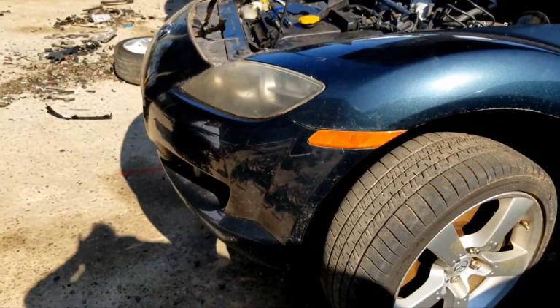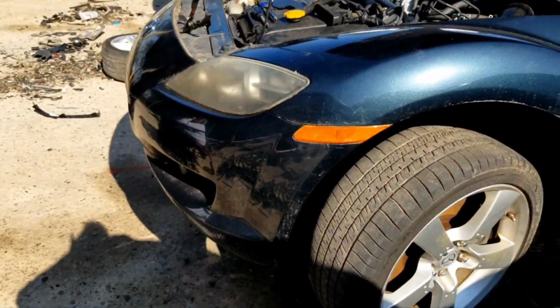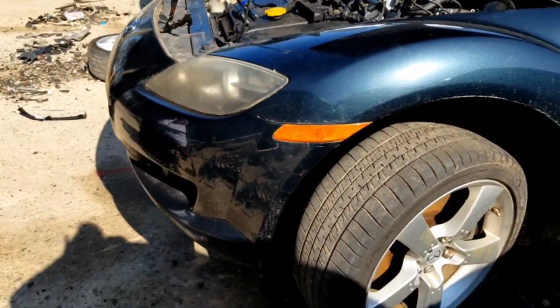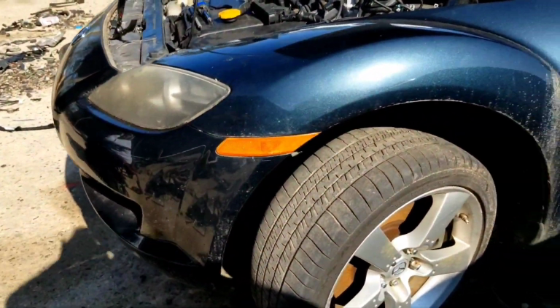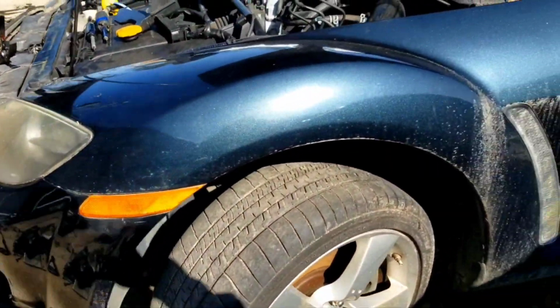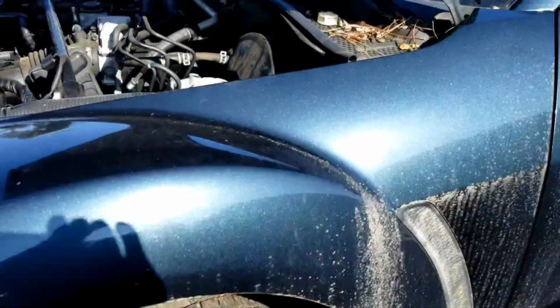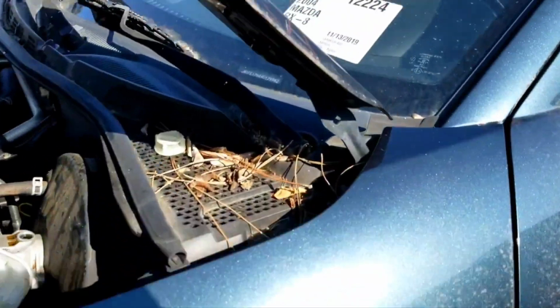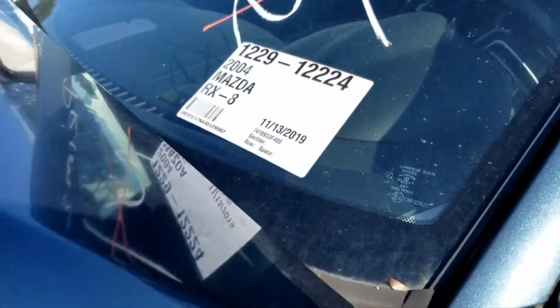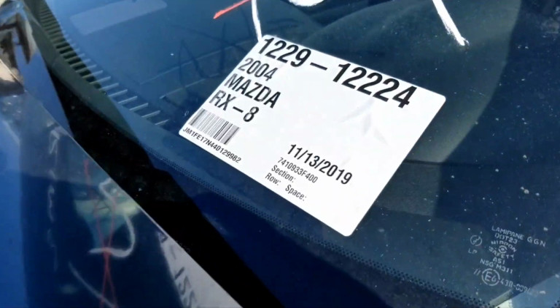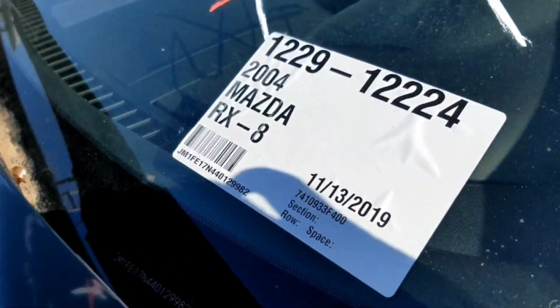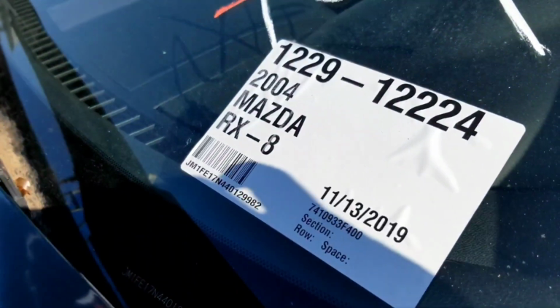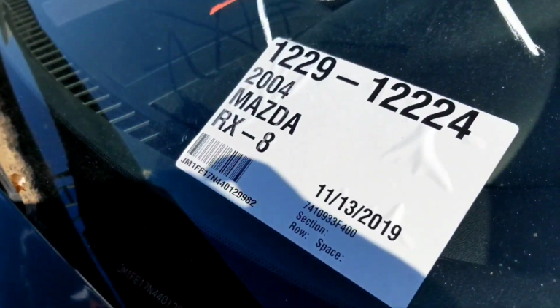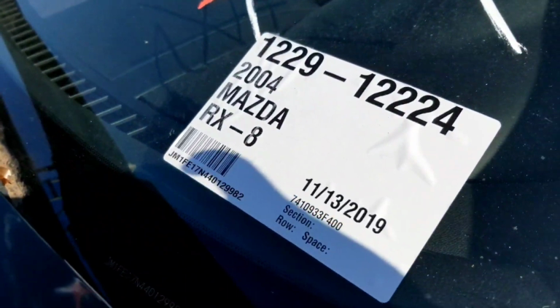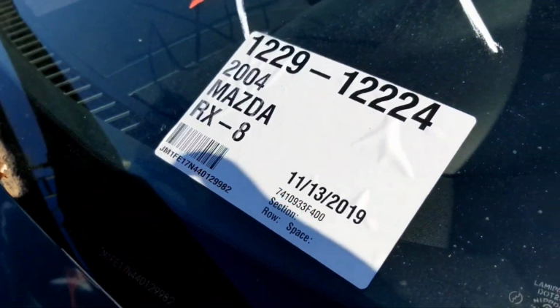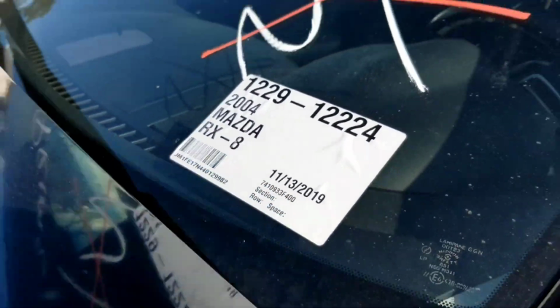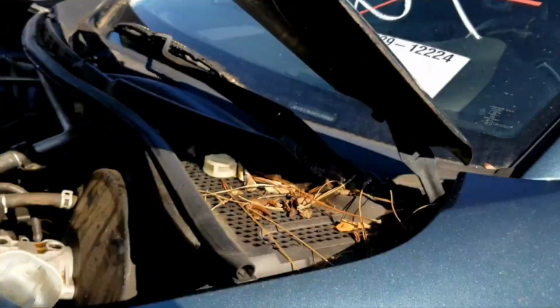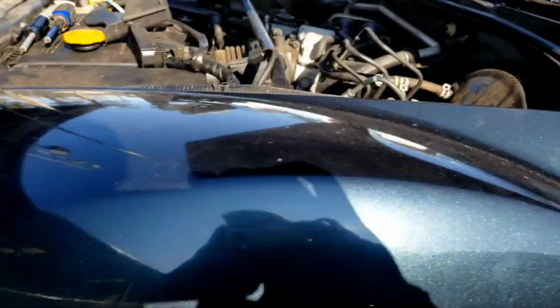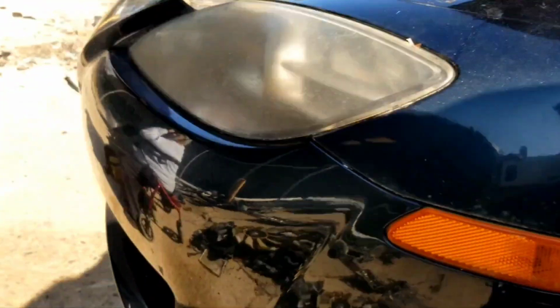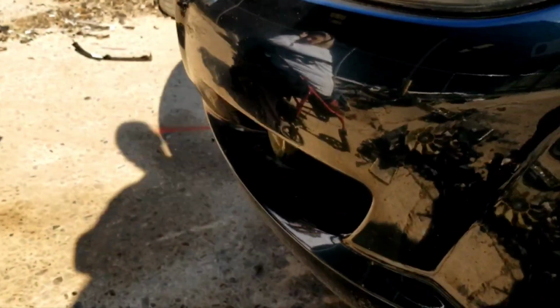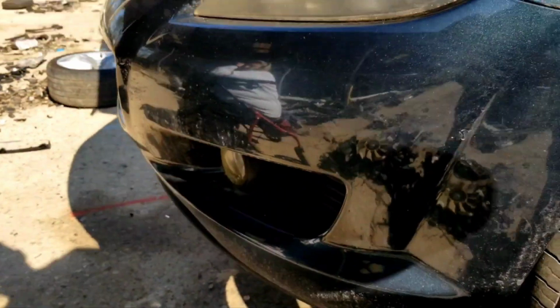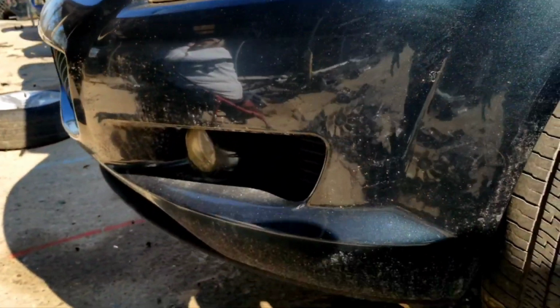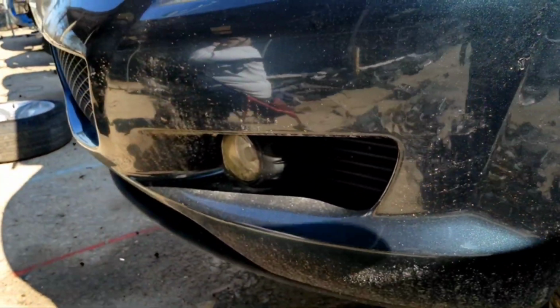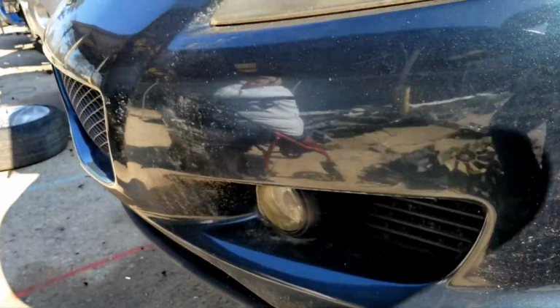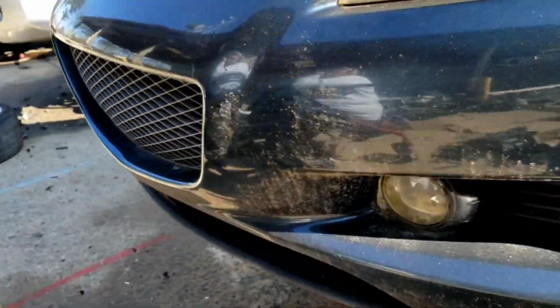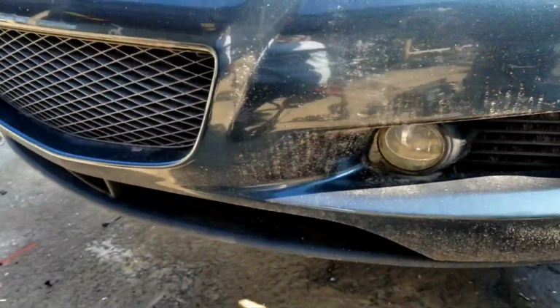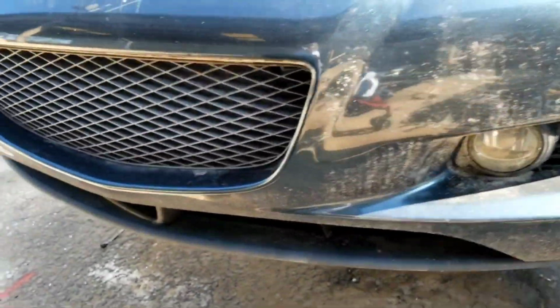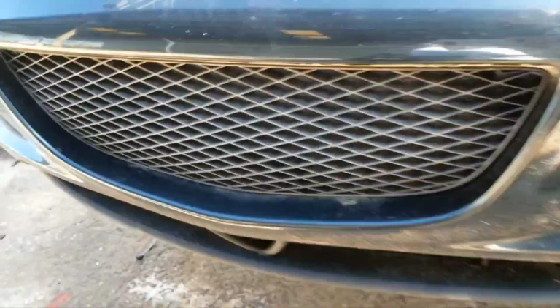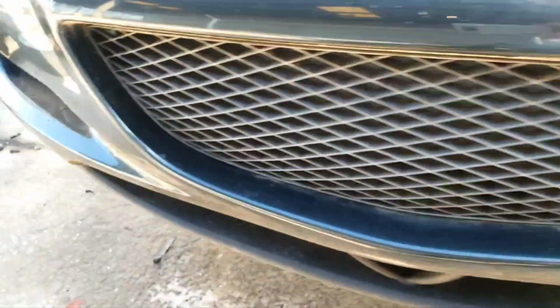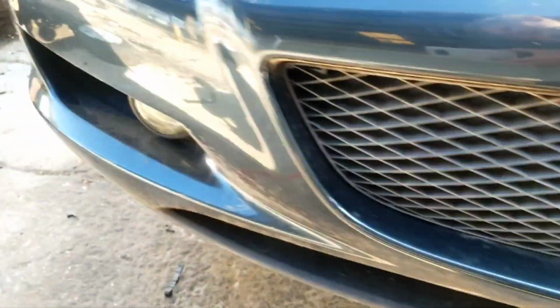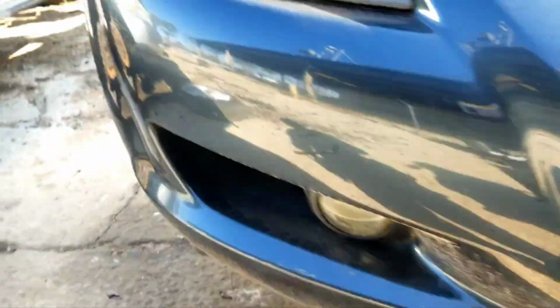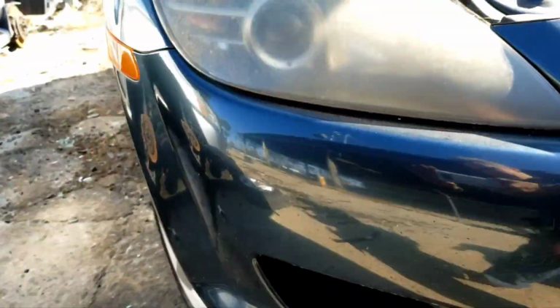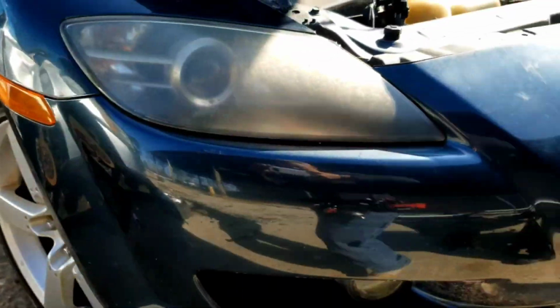Mazda RX-8 bumper removal. This particular vehicle is a 2004. It doesn't have the lower lip. Here's our bumper.